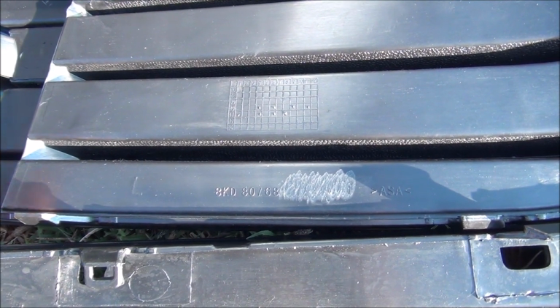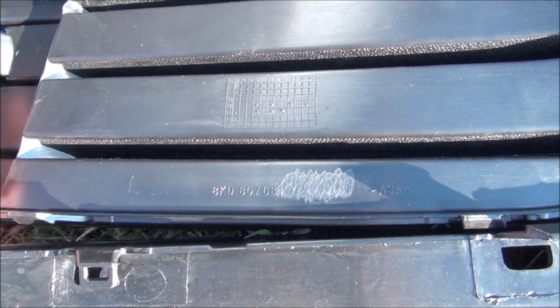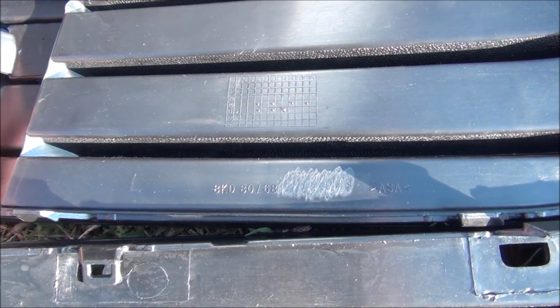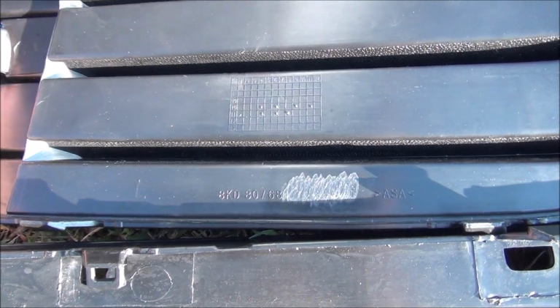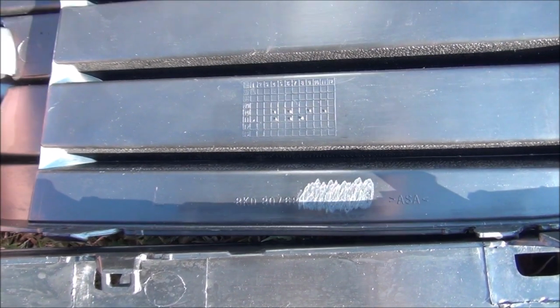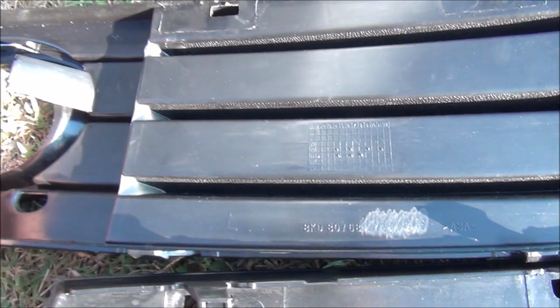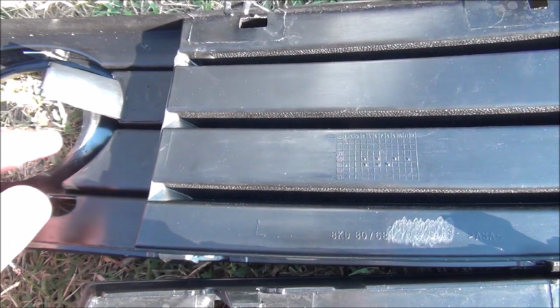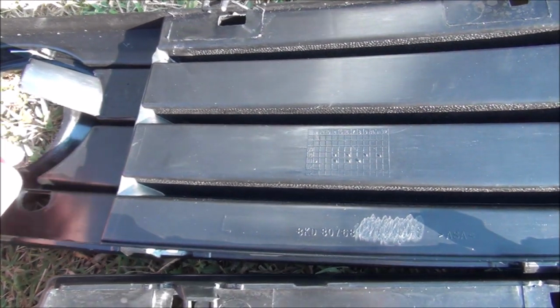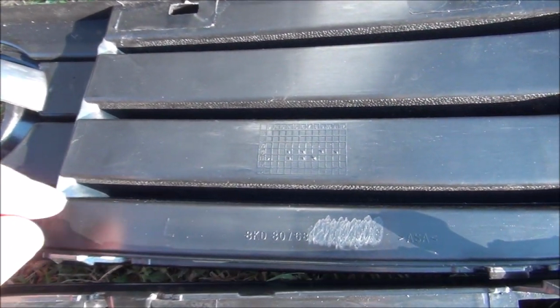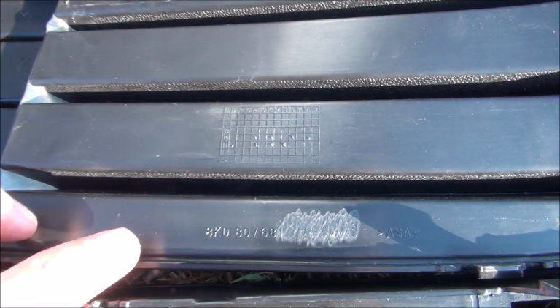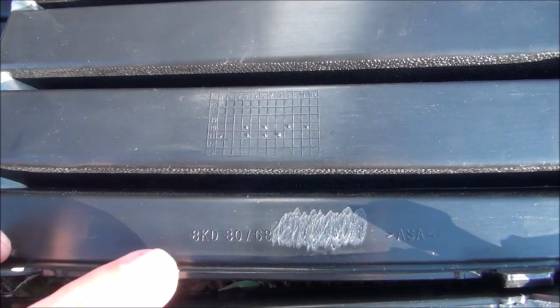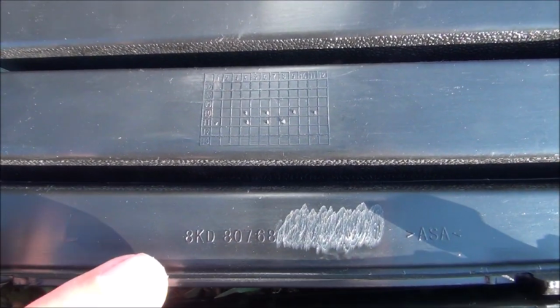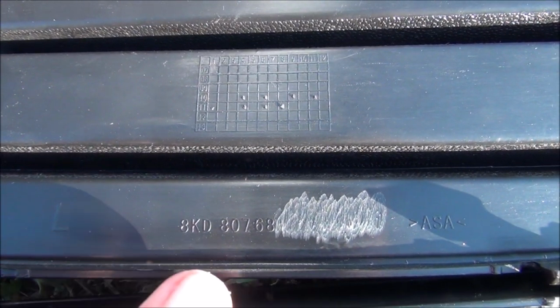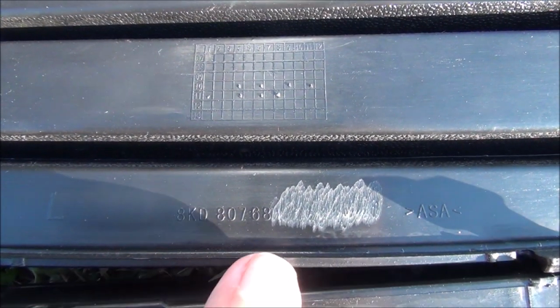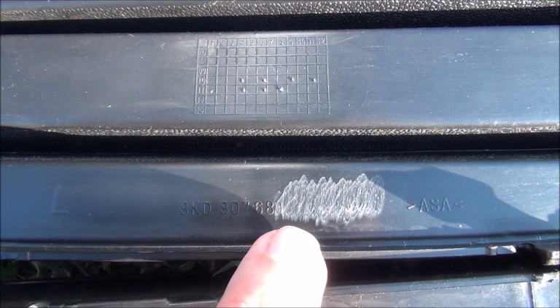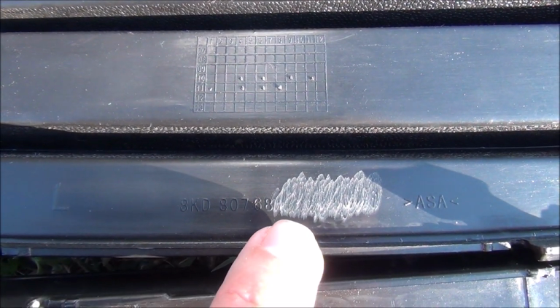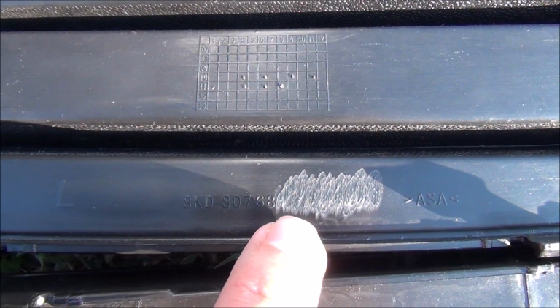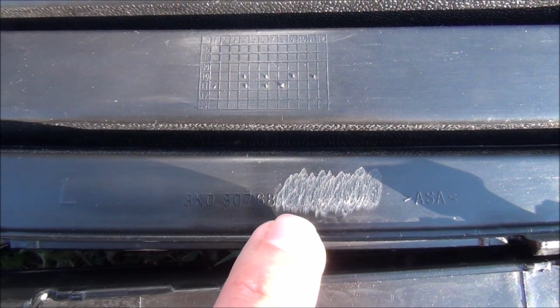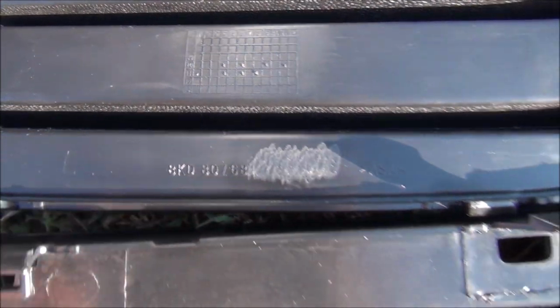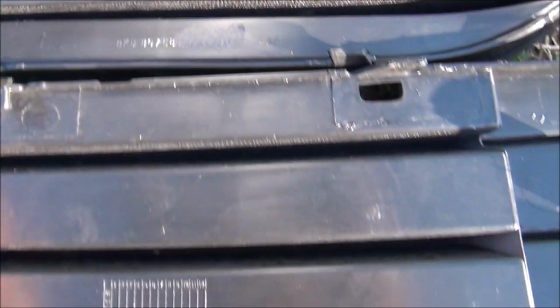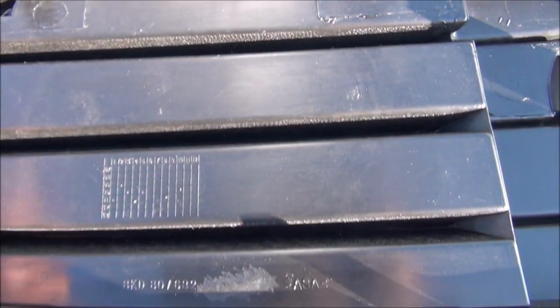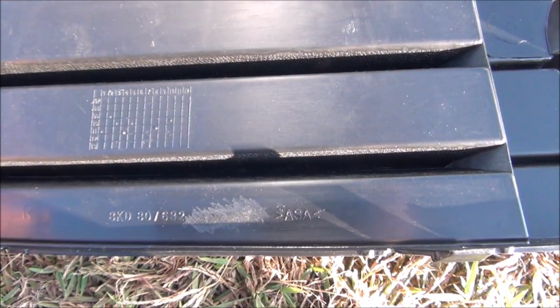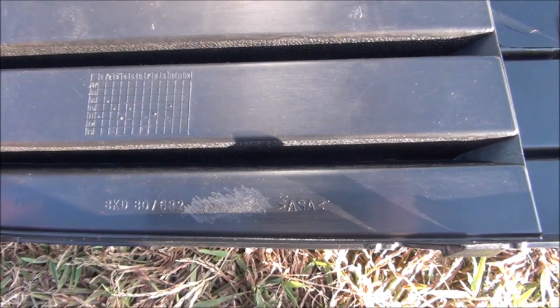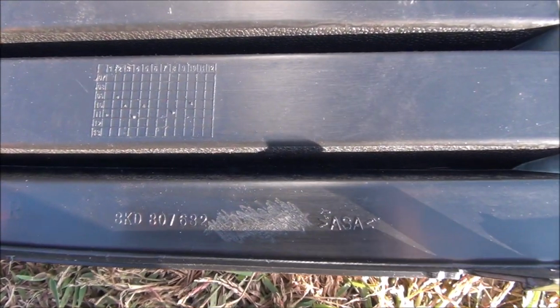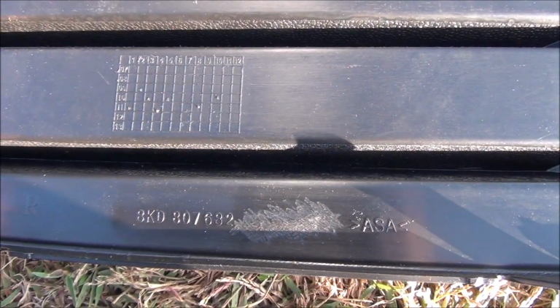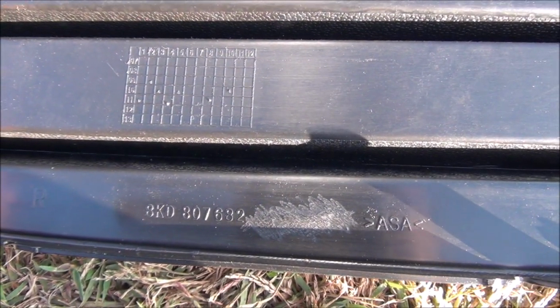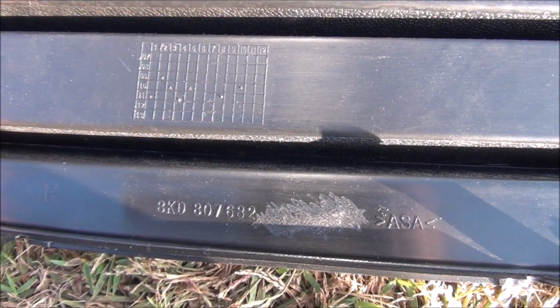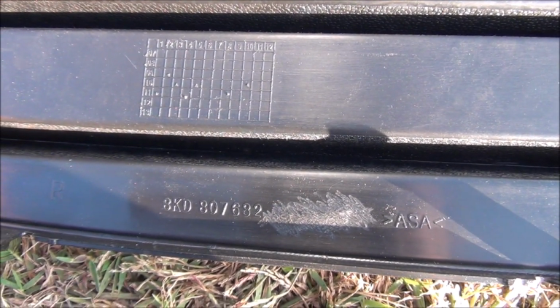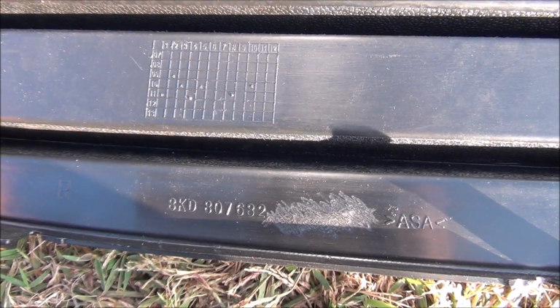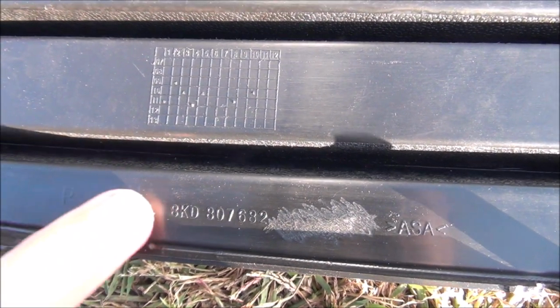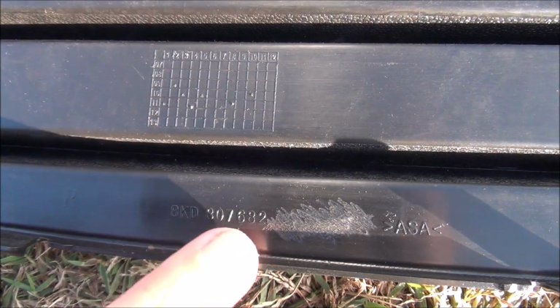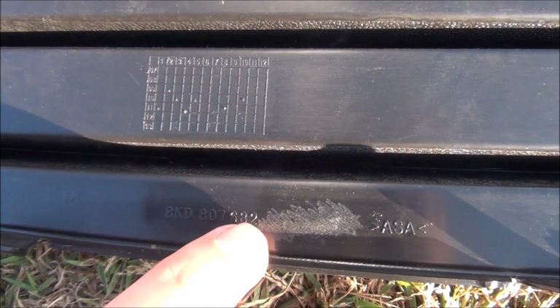Let me show you the codes for the new ones with the chrome on them. This is the code and it should have a one there at the end. And that is the other code for the right side with a 2.